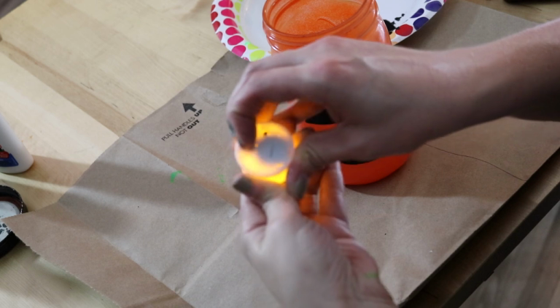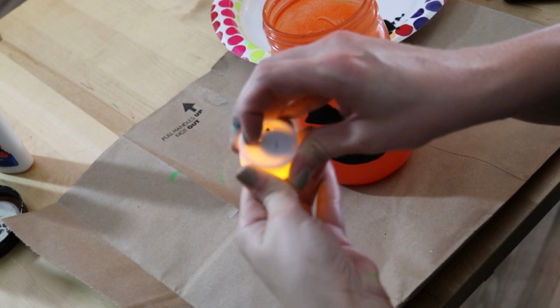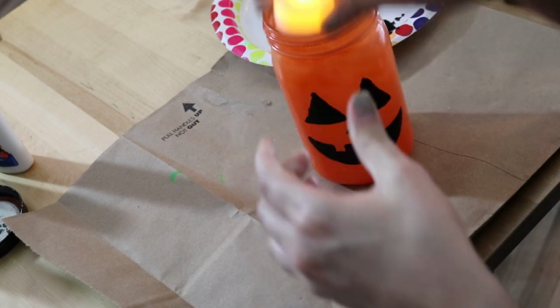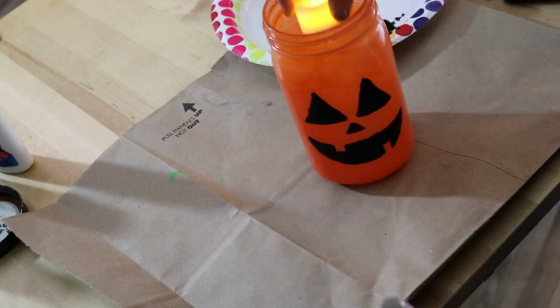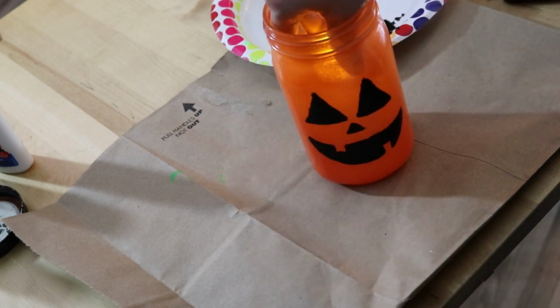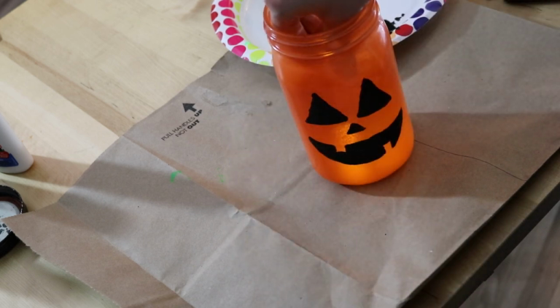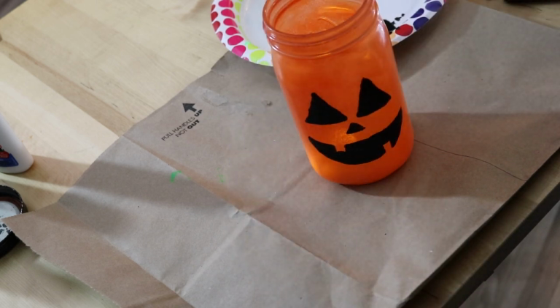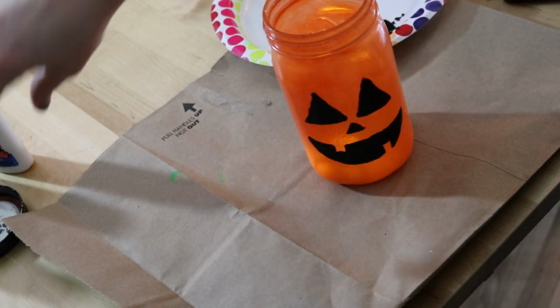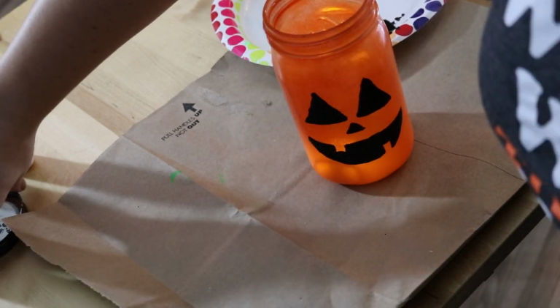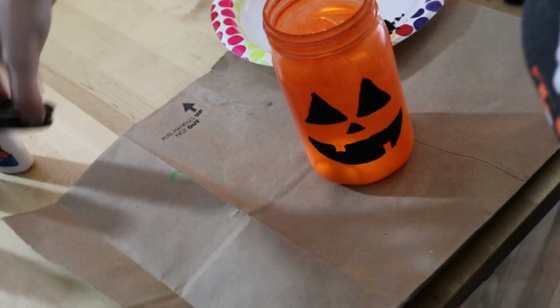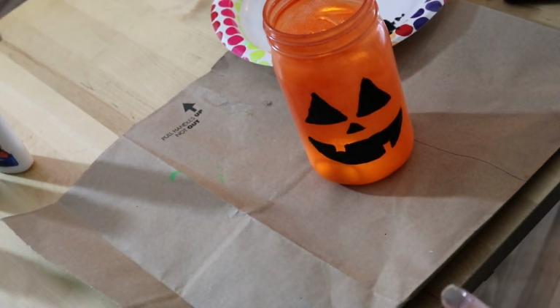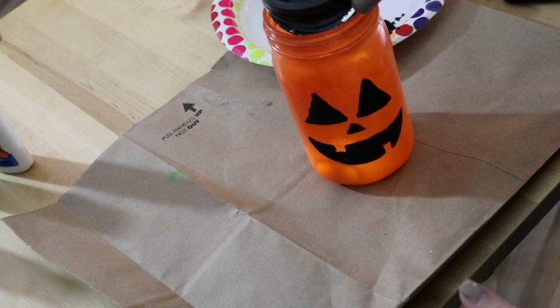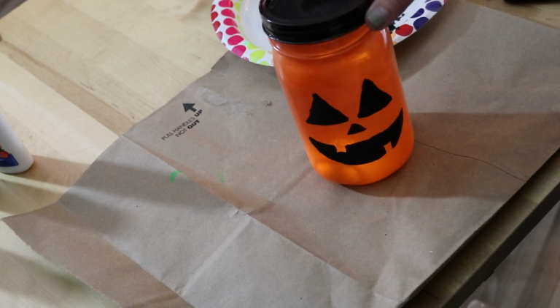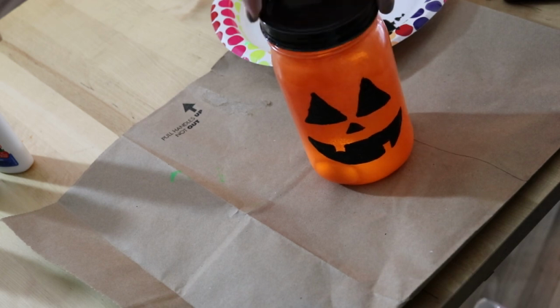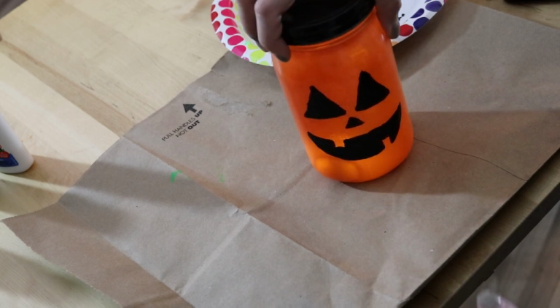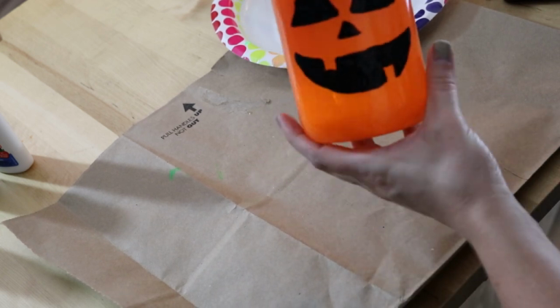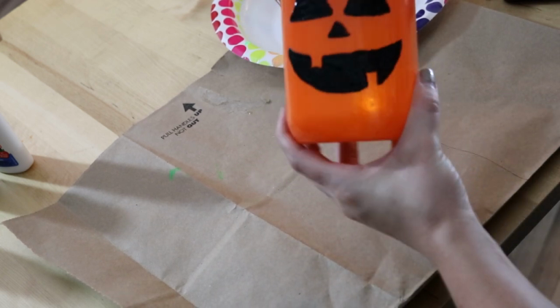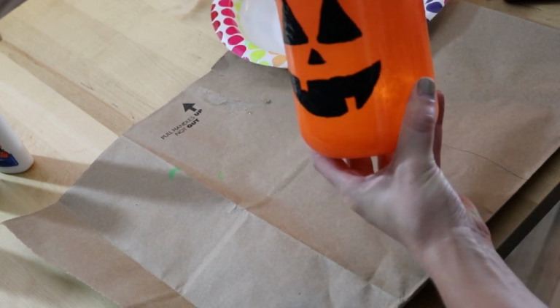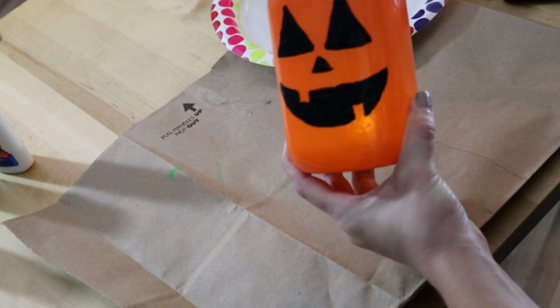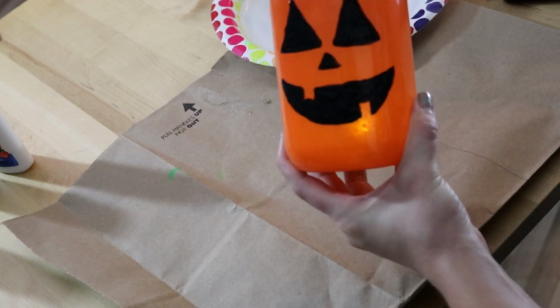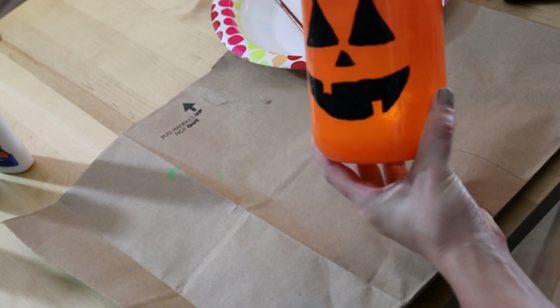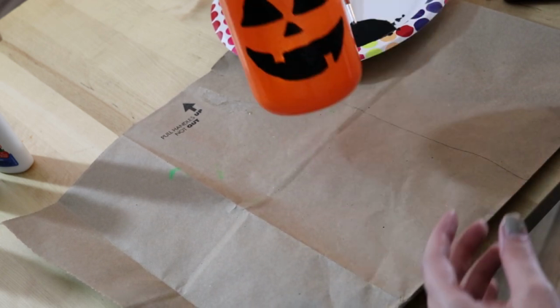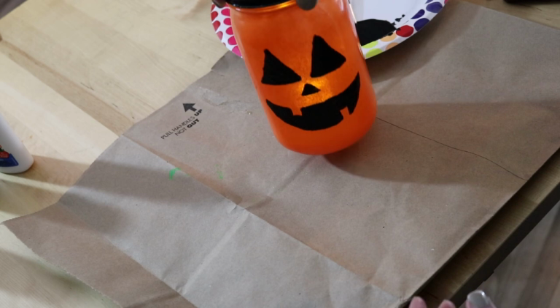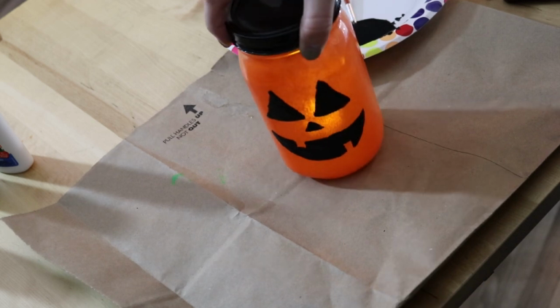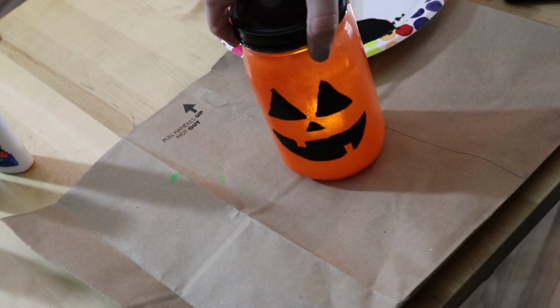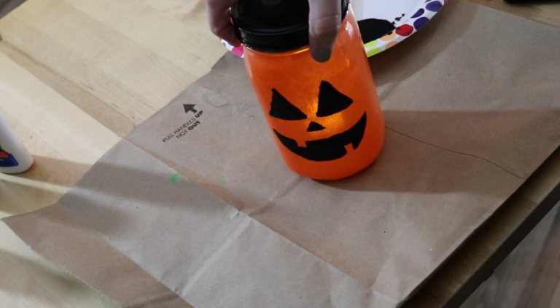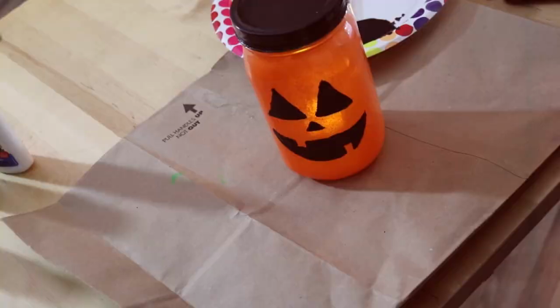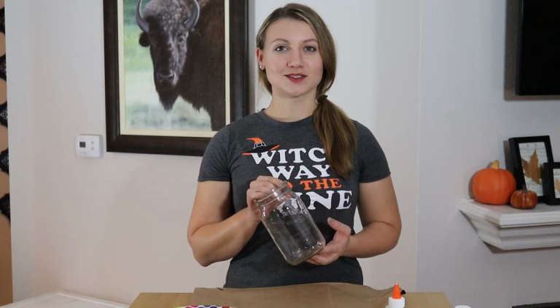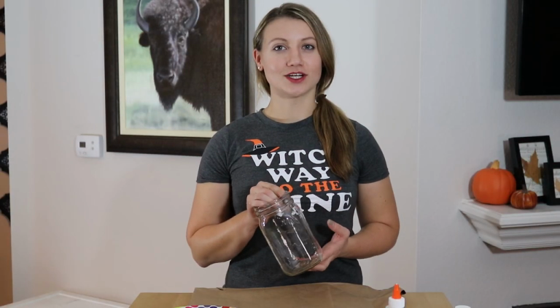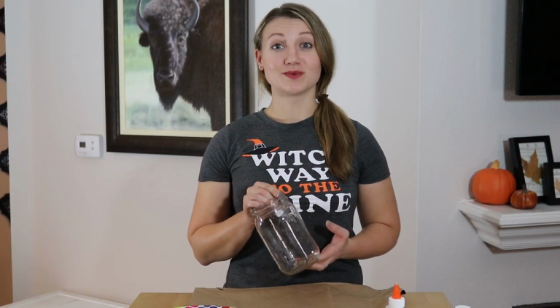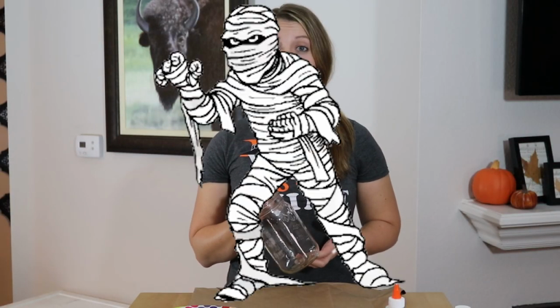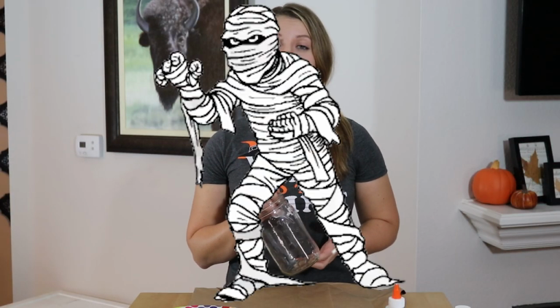Turn on a tea light, drop it in the jar, and put the lid on — and now you have a mason jar jack-o-lantern!